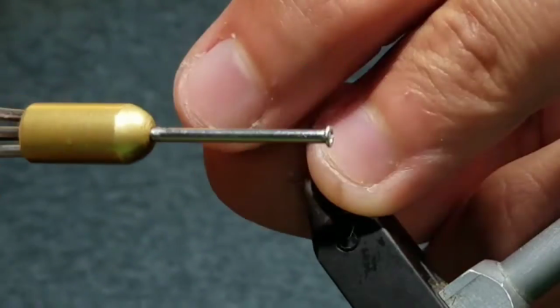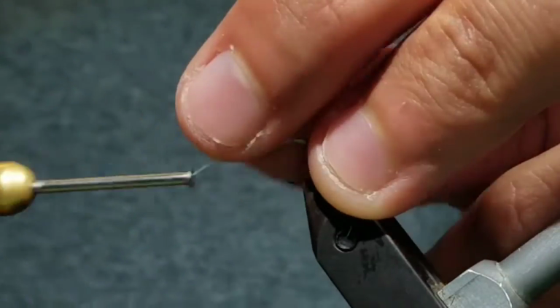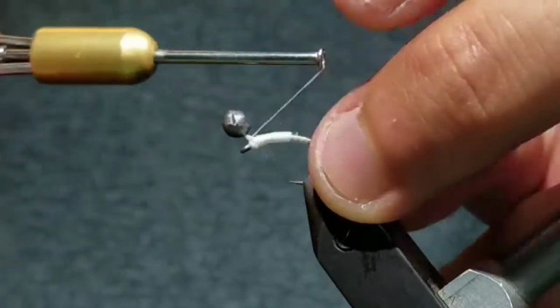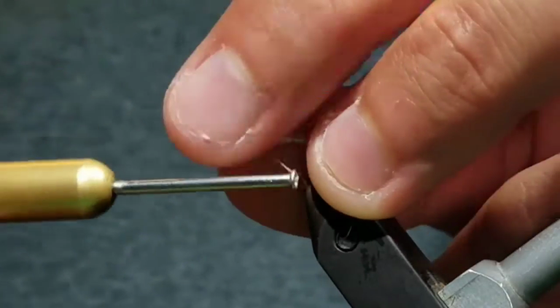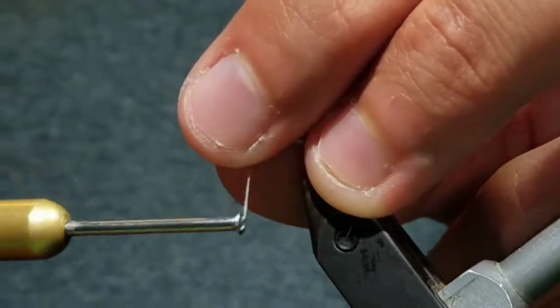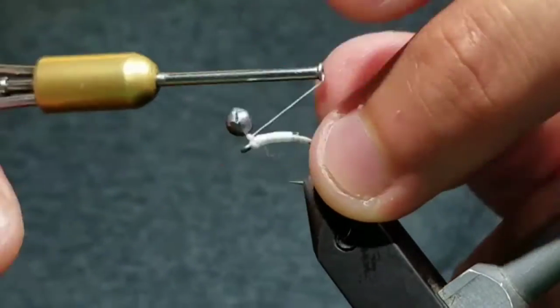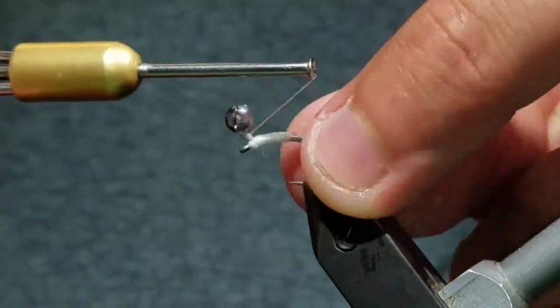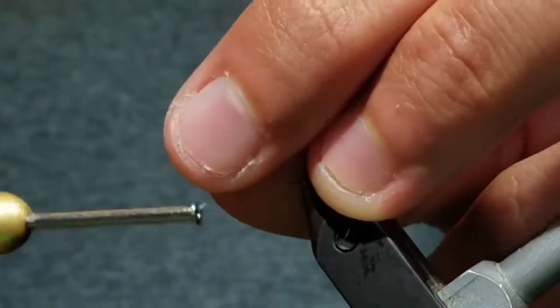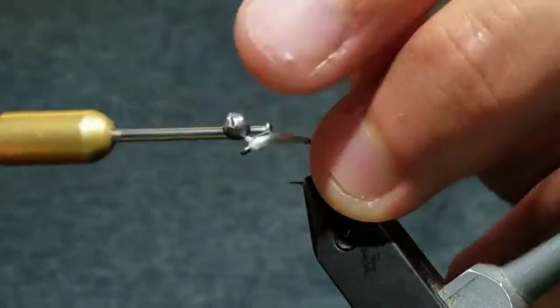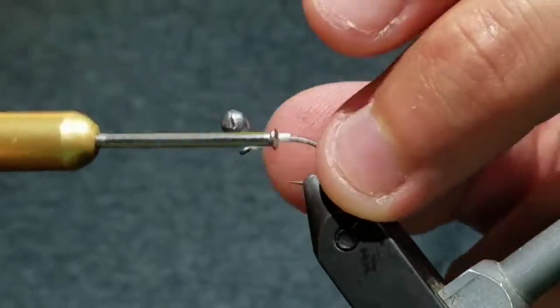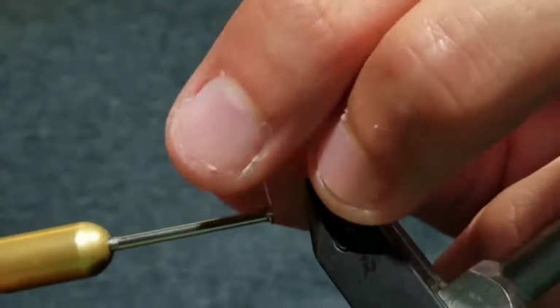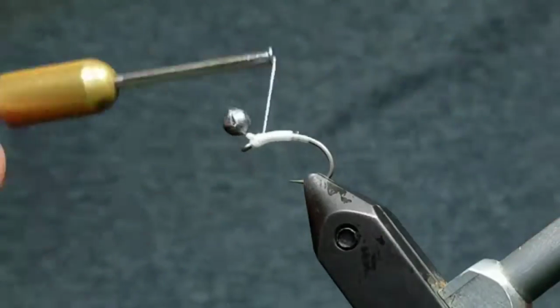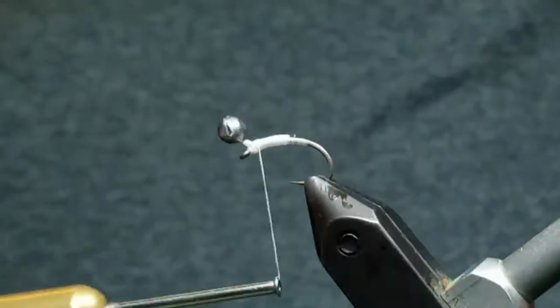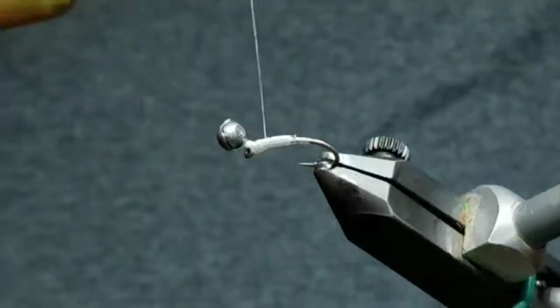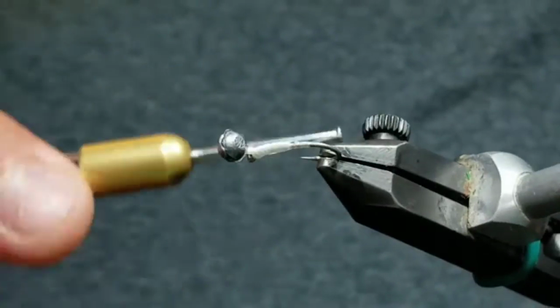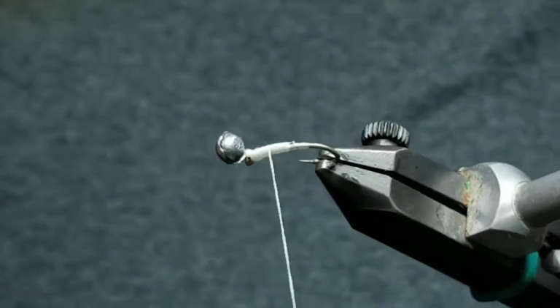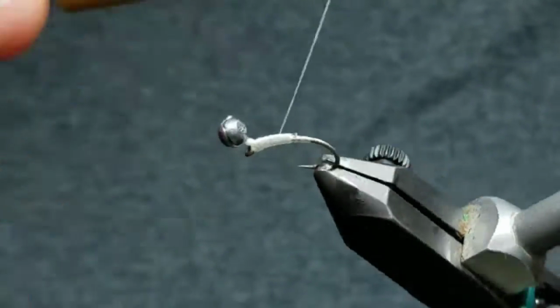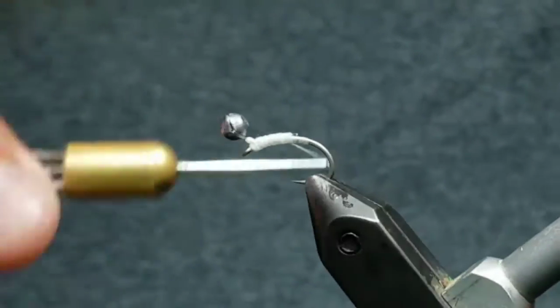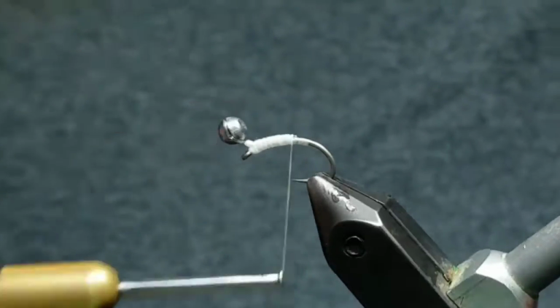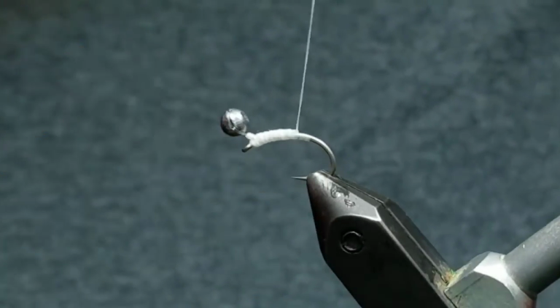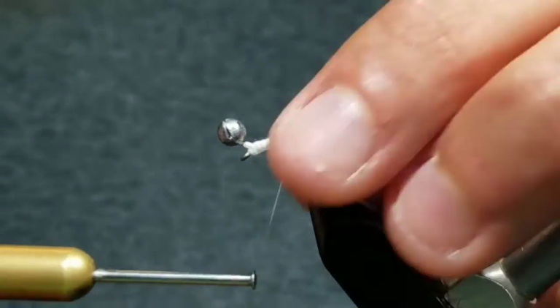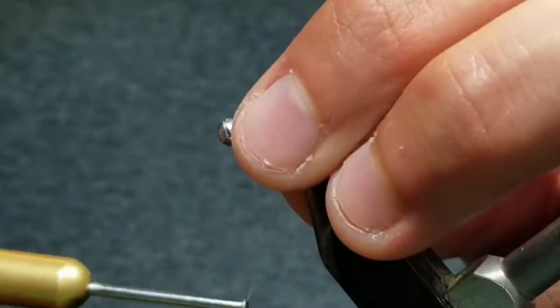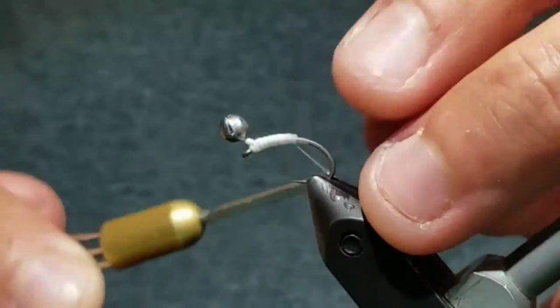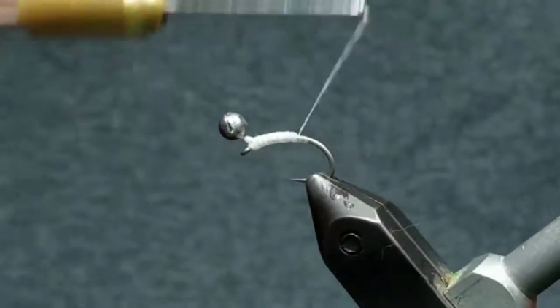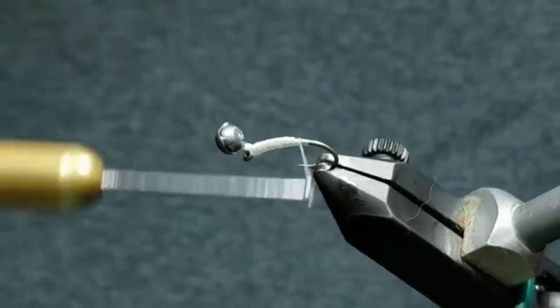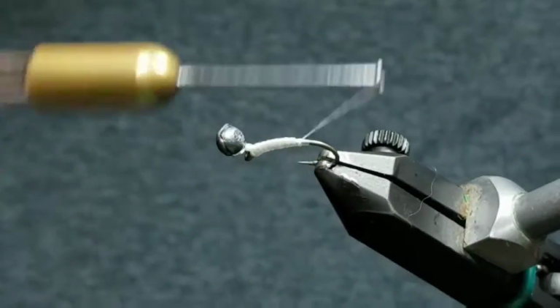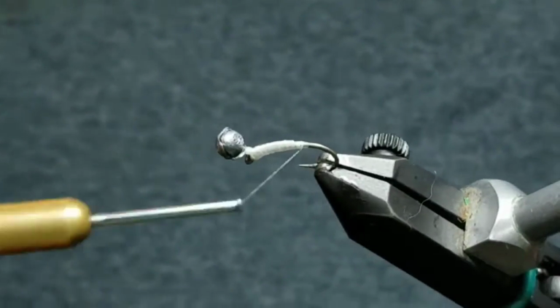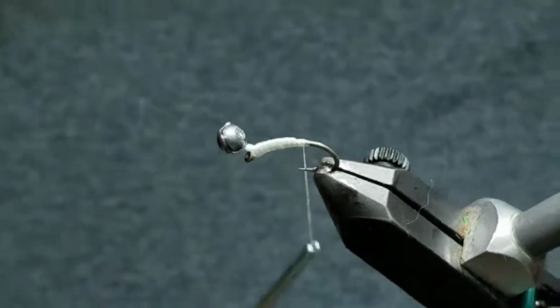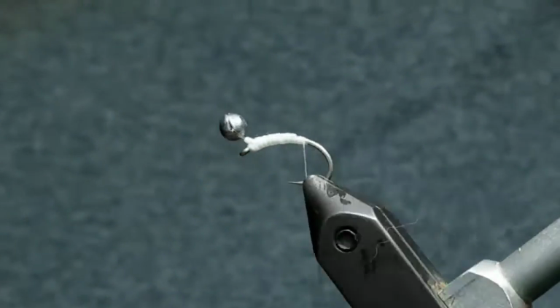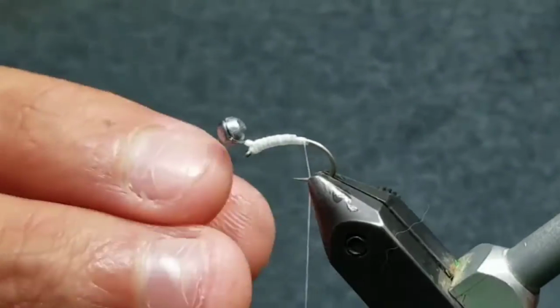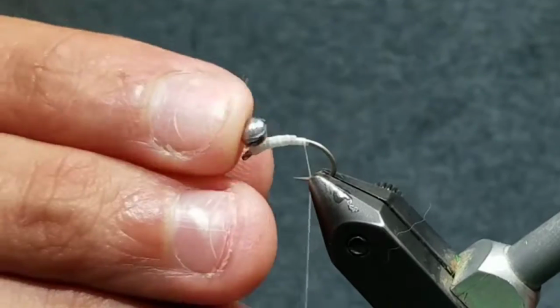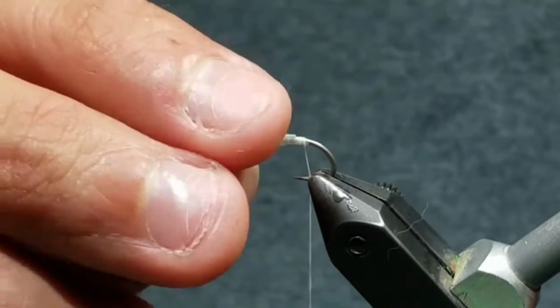Then on the line that's in between the split shot and the hook, take thread wraps to prop it up even more. Then take a couple more wraps back and anchor your thread at the bend of the hook.